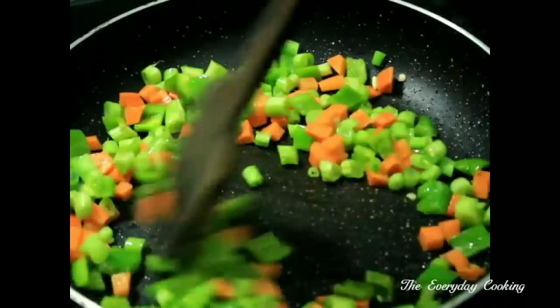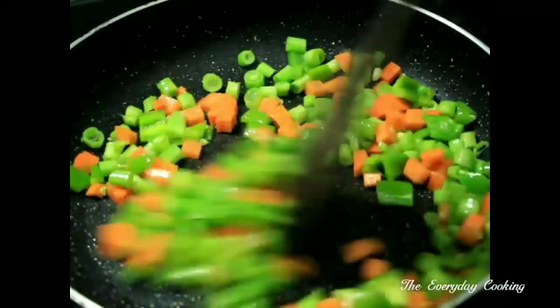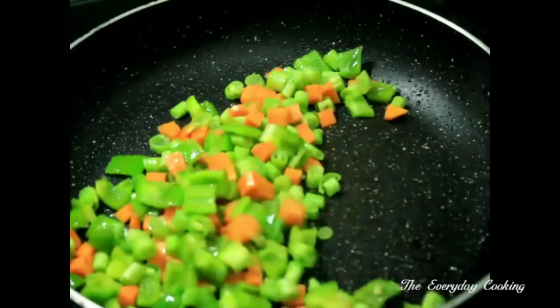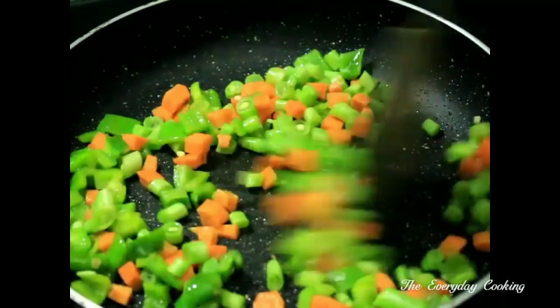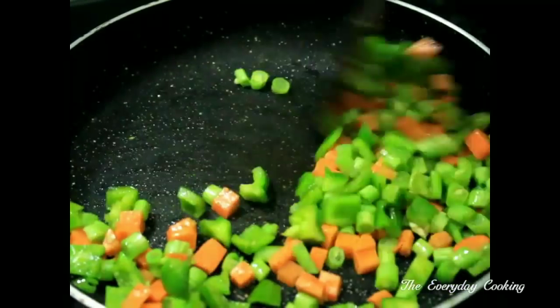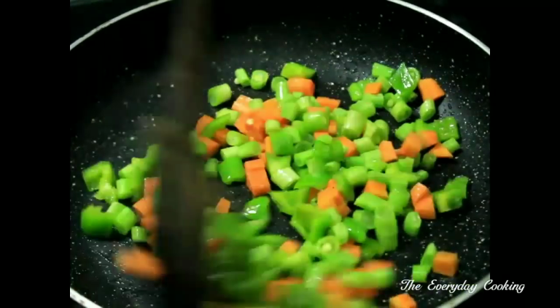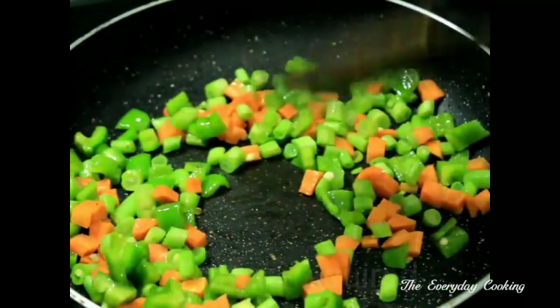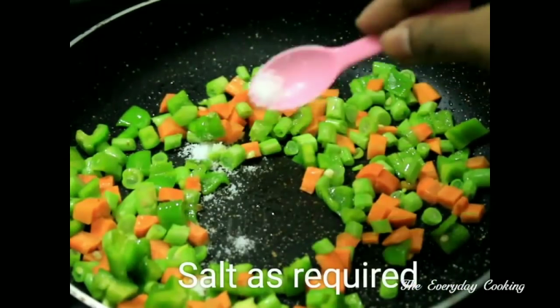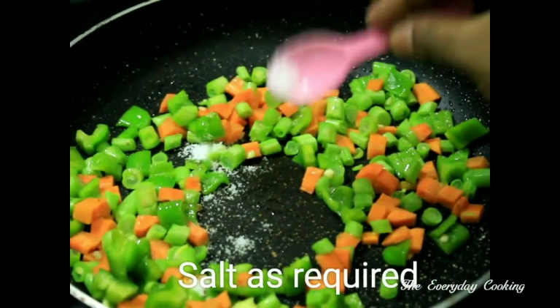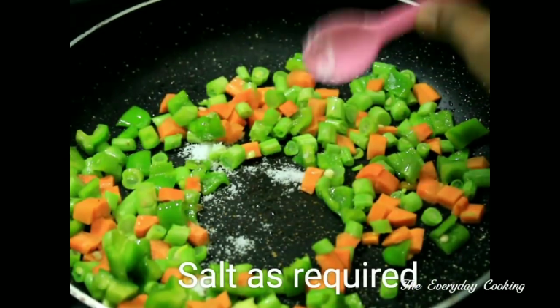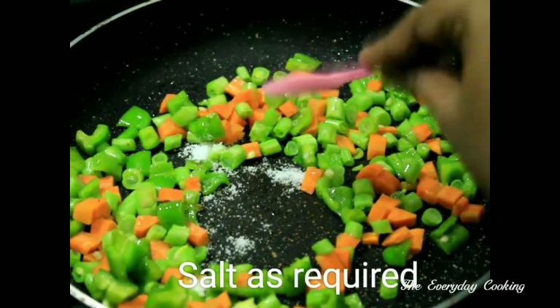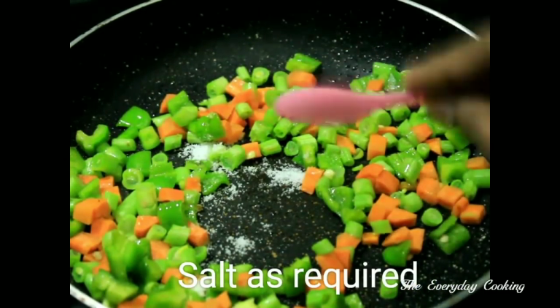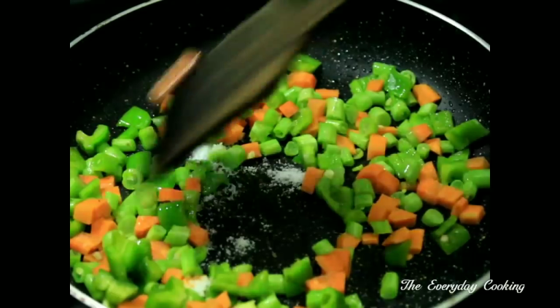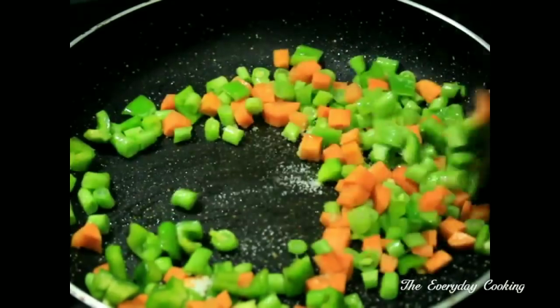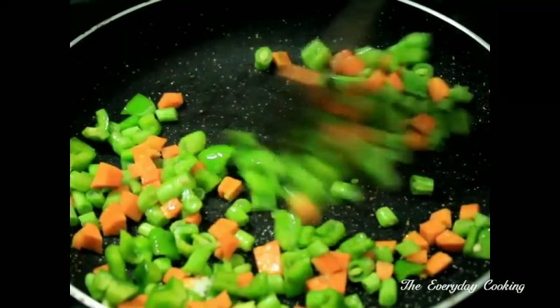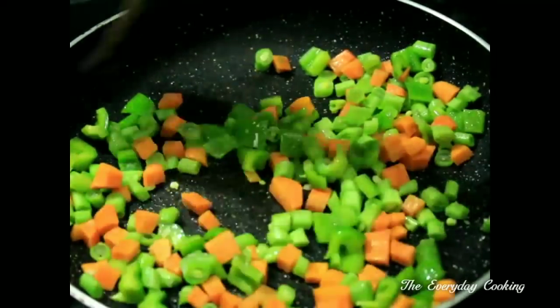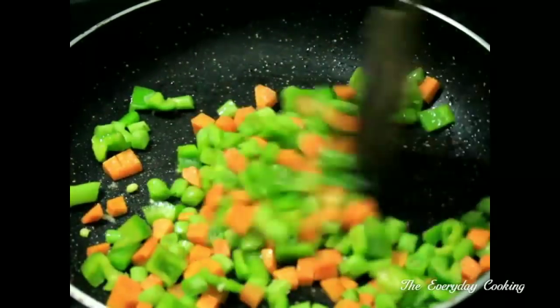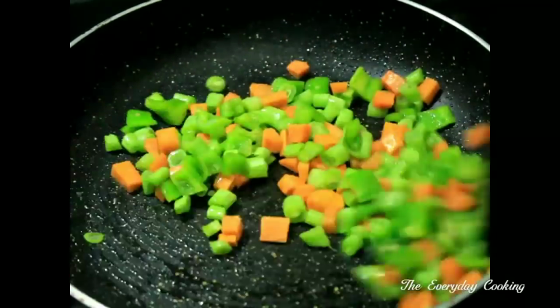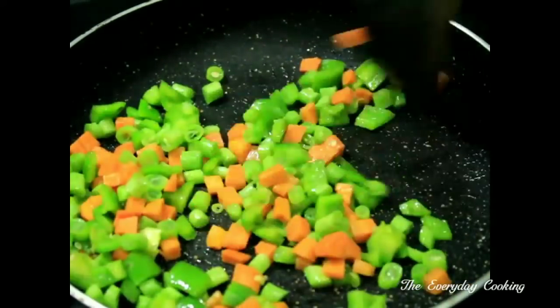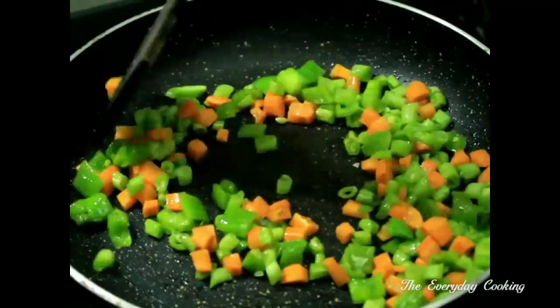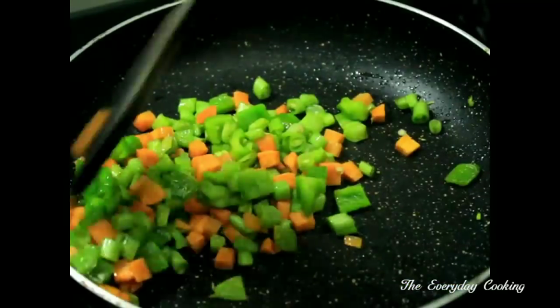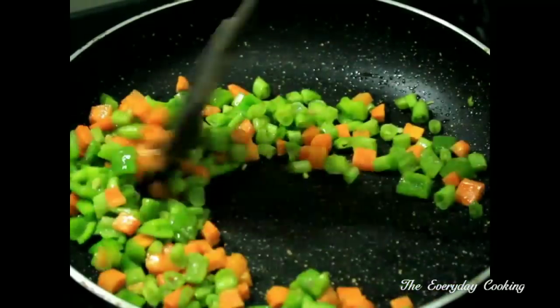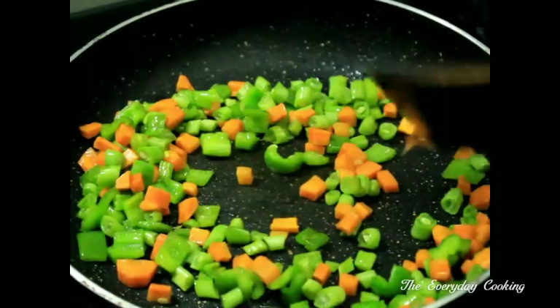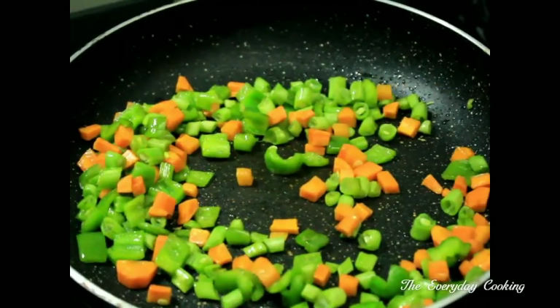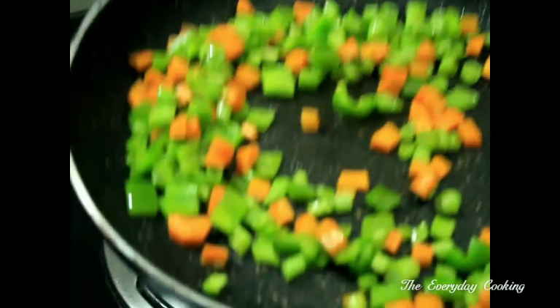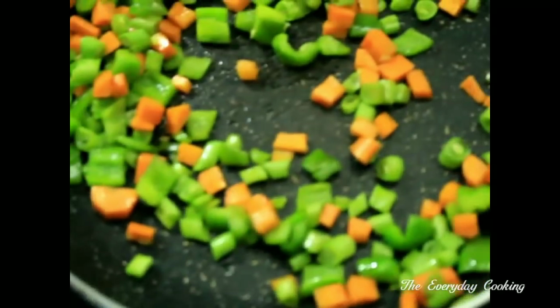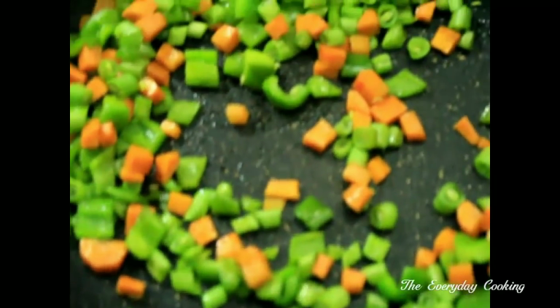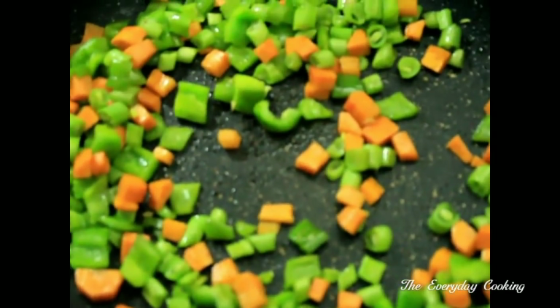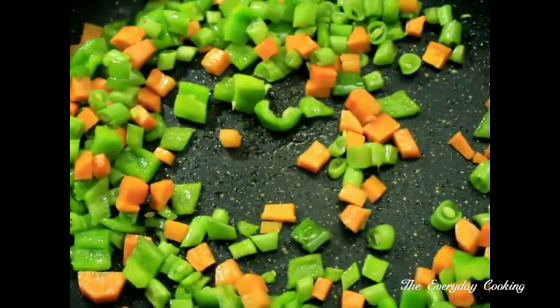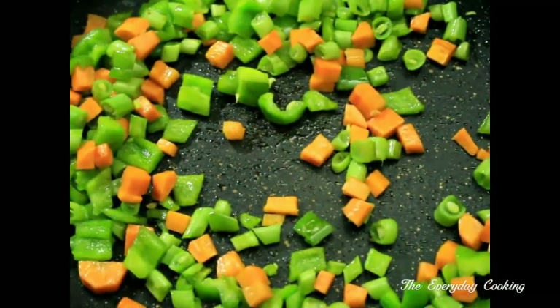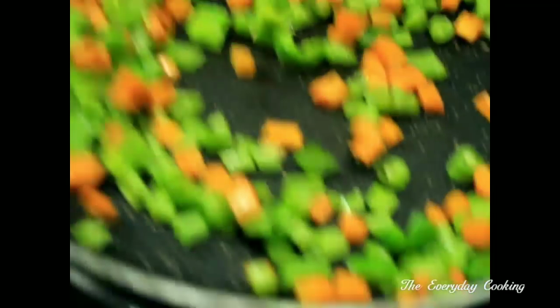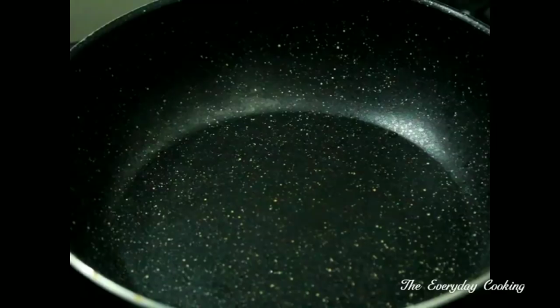Now we will sauté all these veggies. Add some salt to it. Sauté this for around 5 minutes and set aside. Vegetables are ready now.